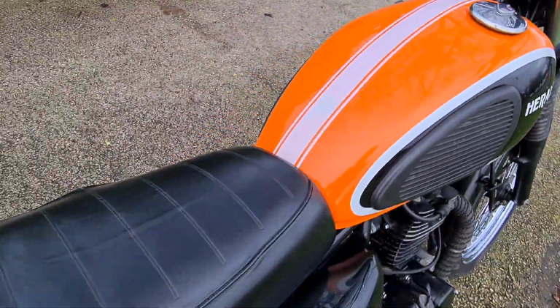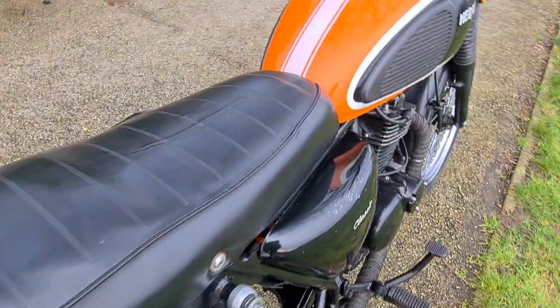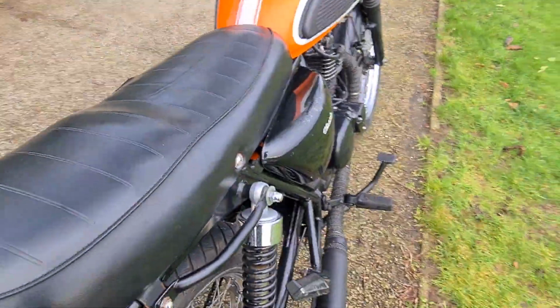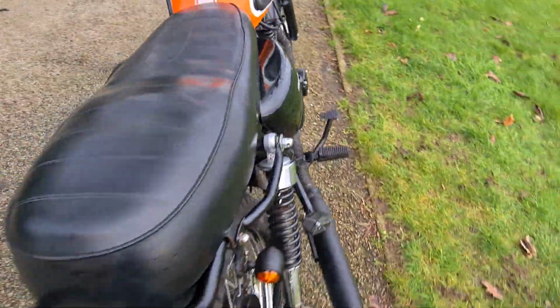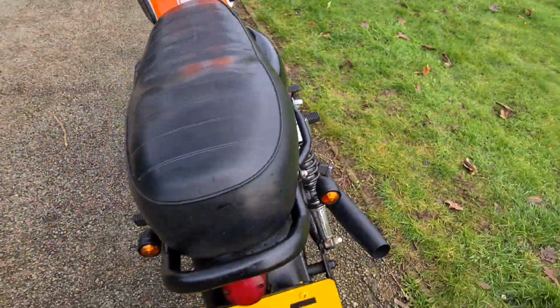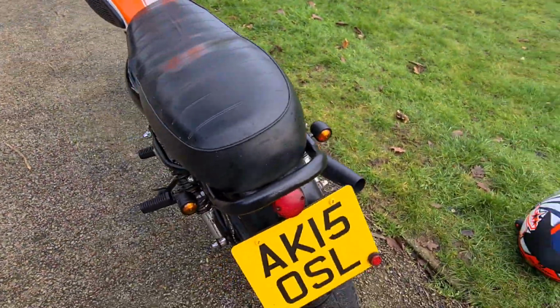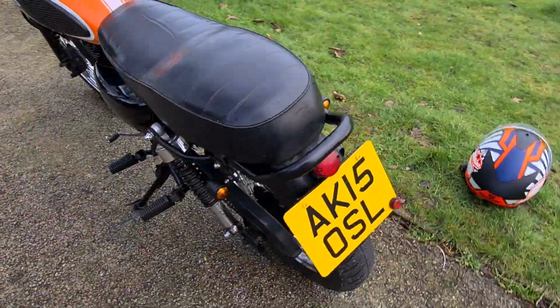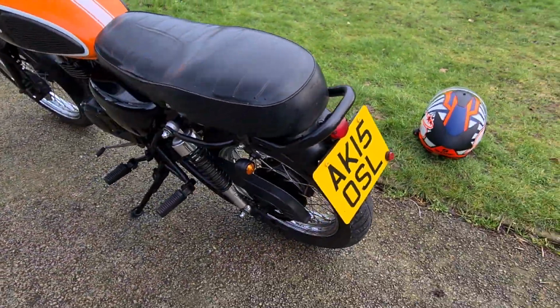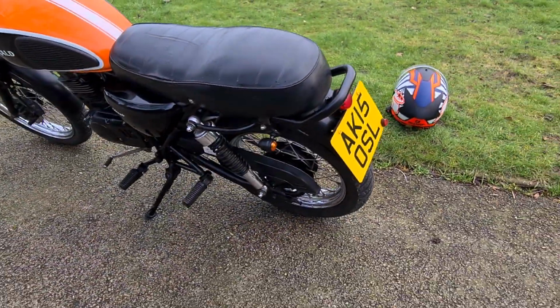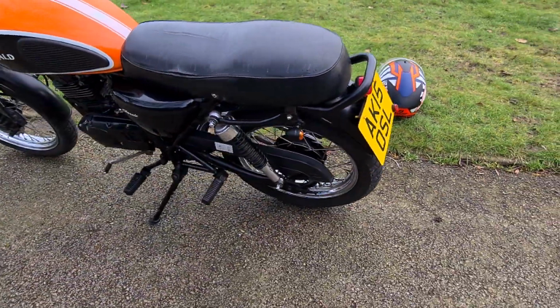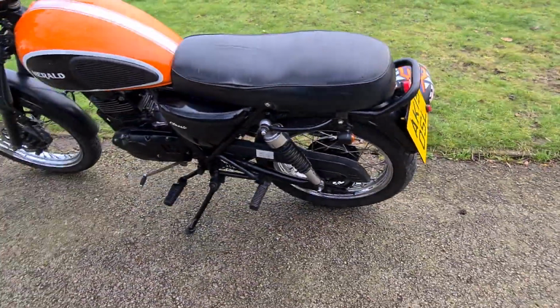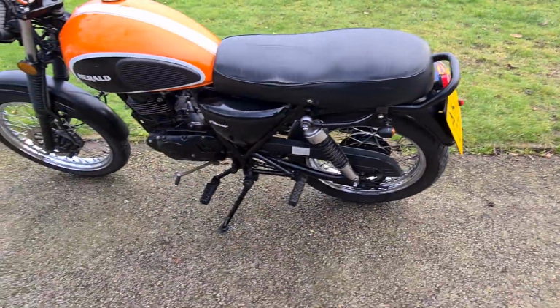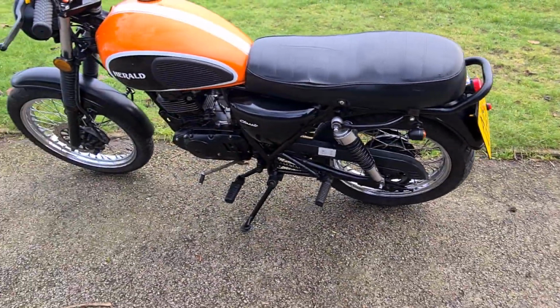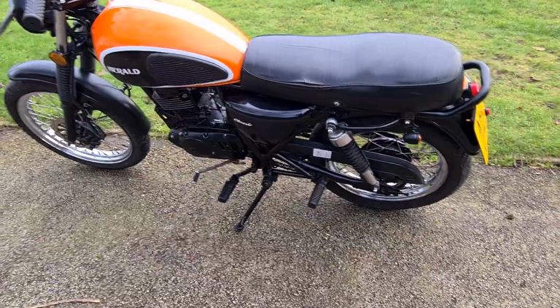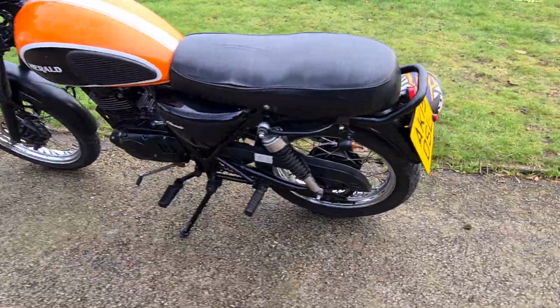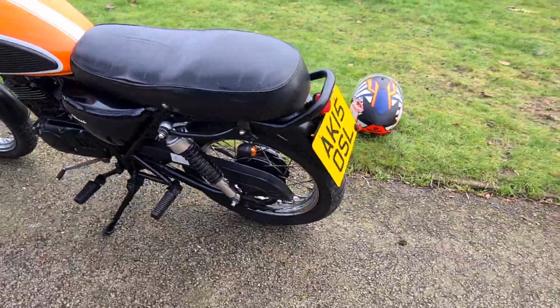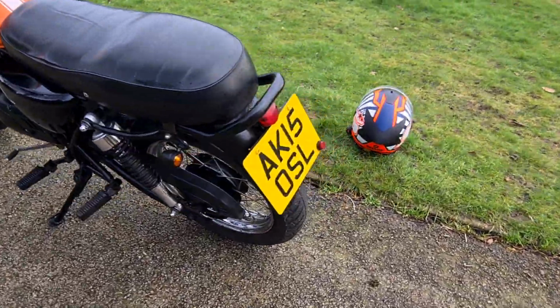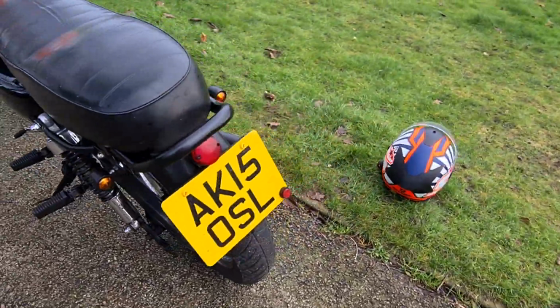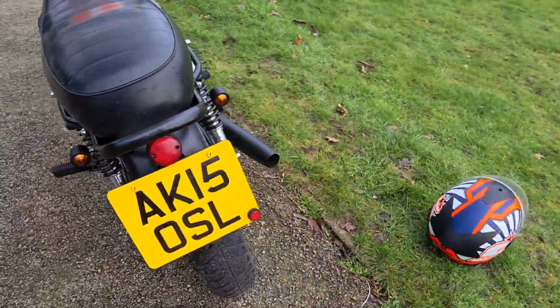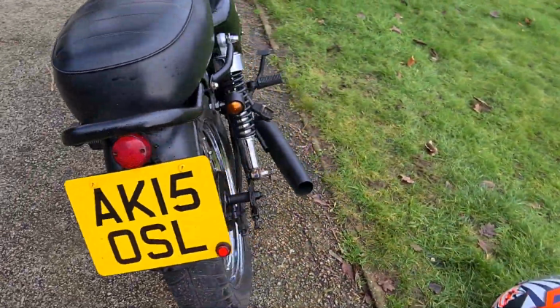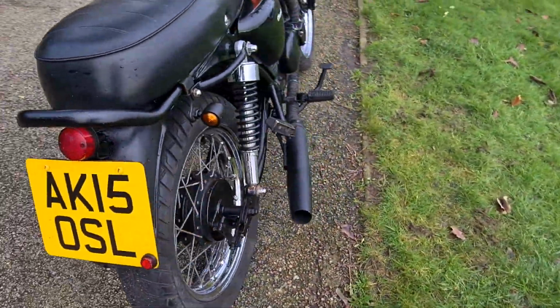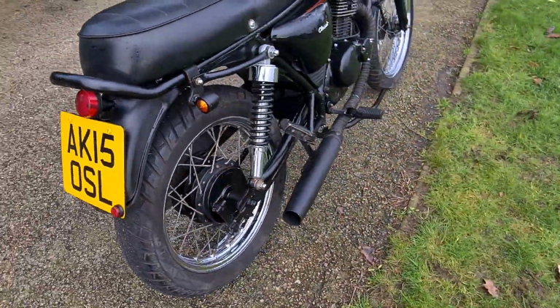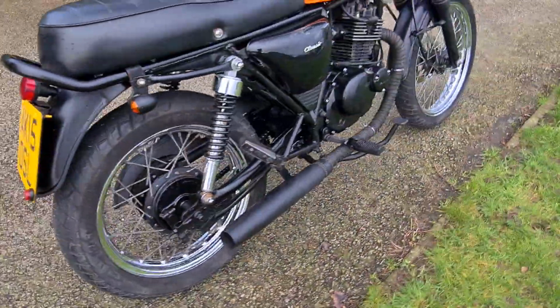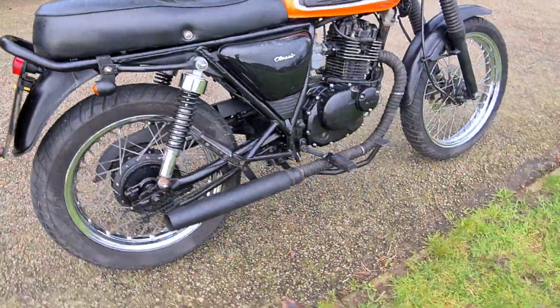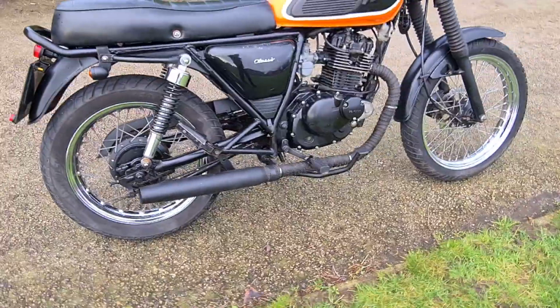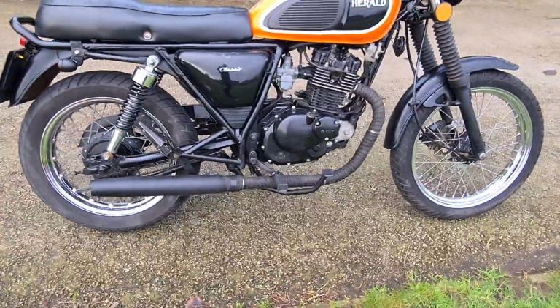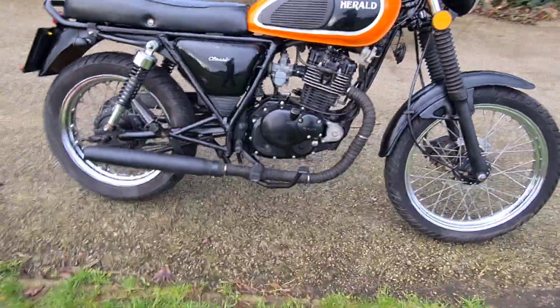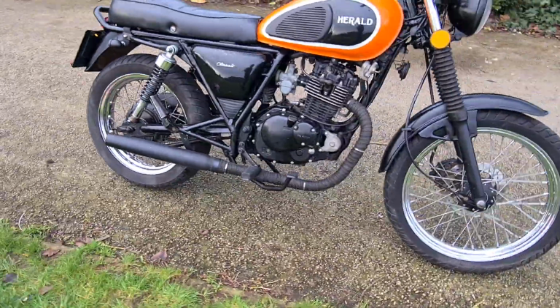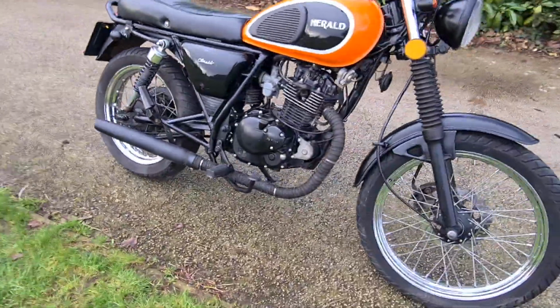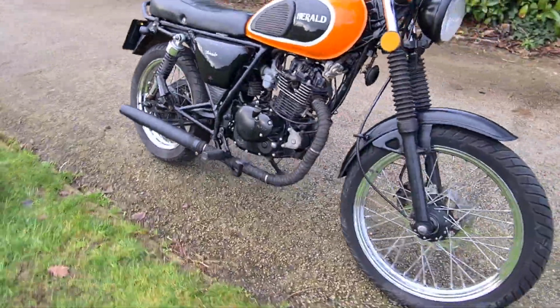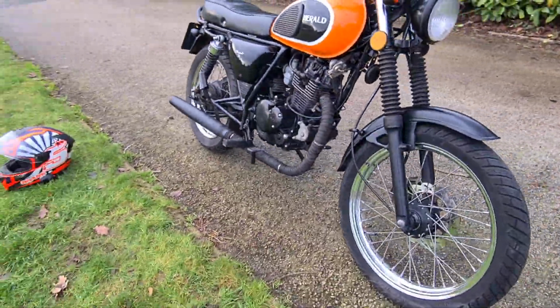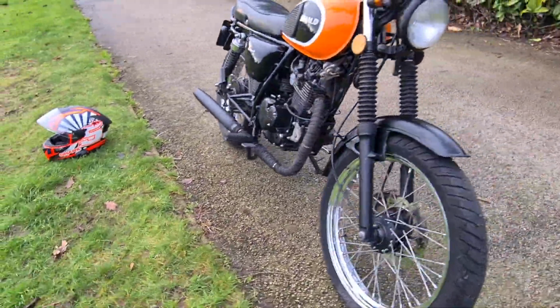As far as the 125 goes, this one's quite a low seater, so it's dead easy to ride, but it's also quite nippy as well. It's ideal for commuting about or for a first time rider.